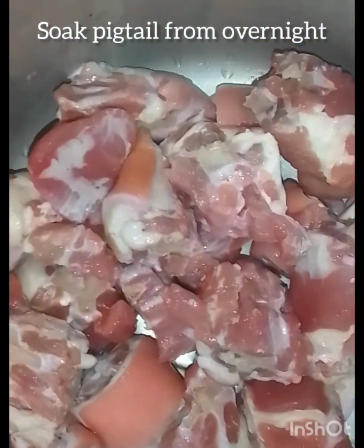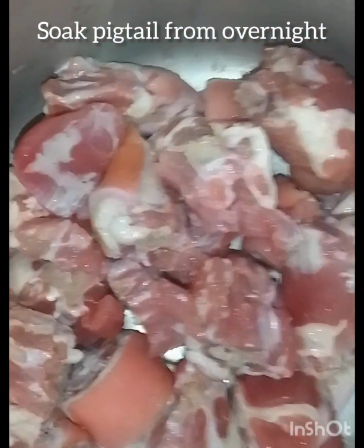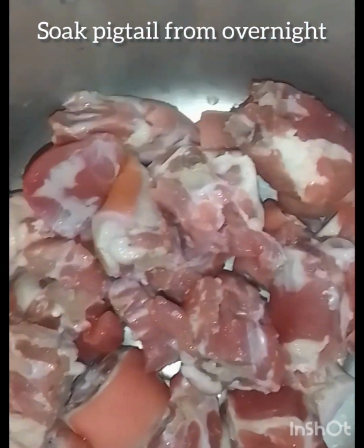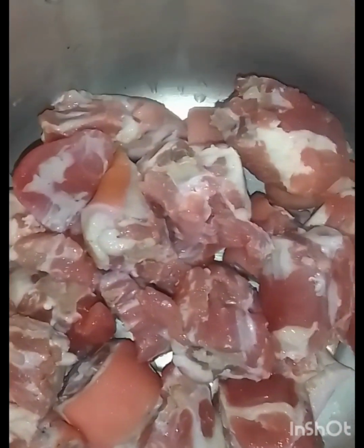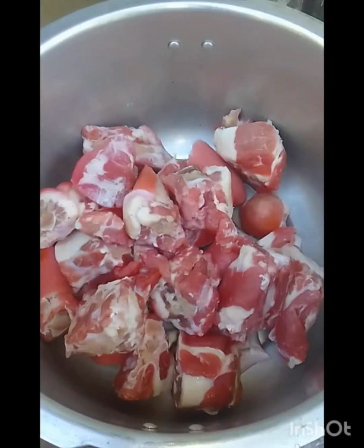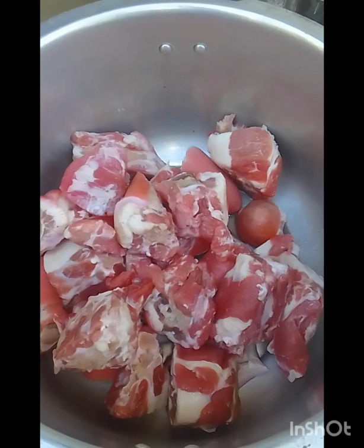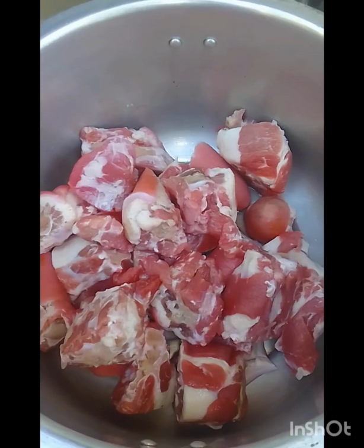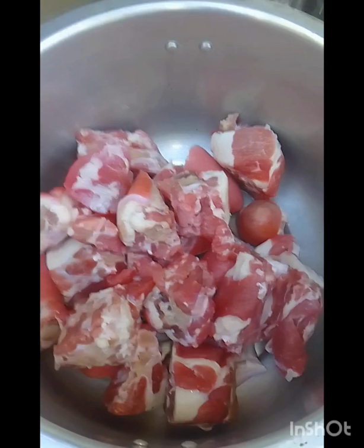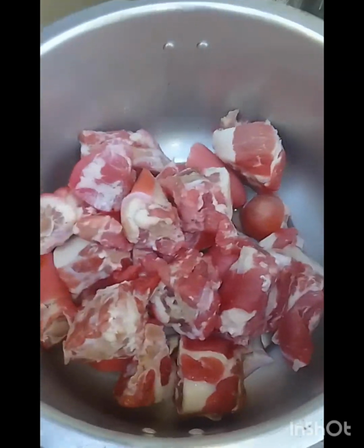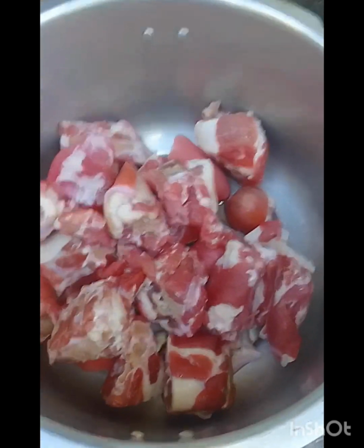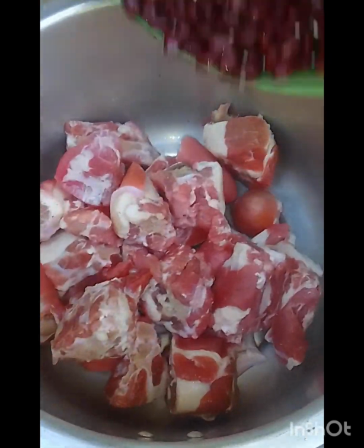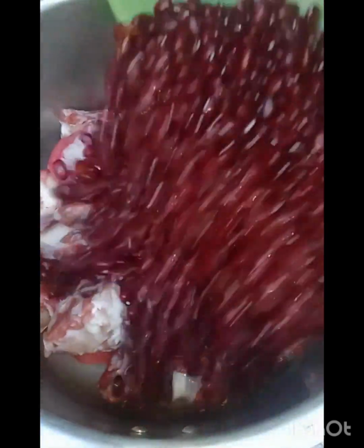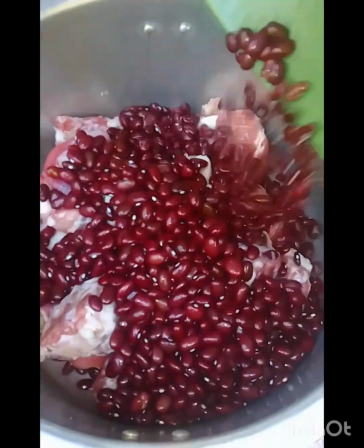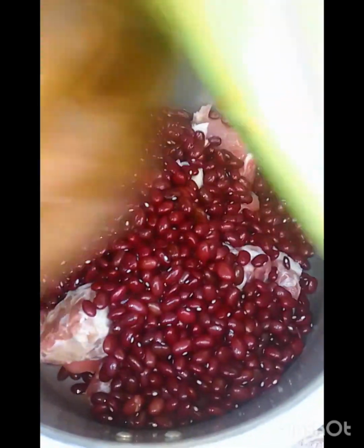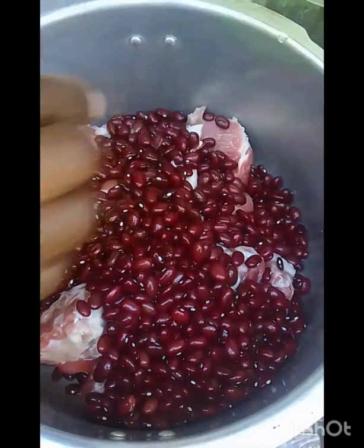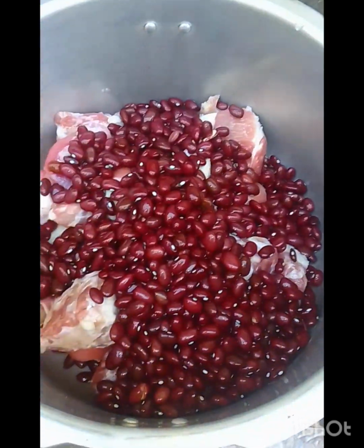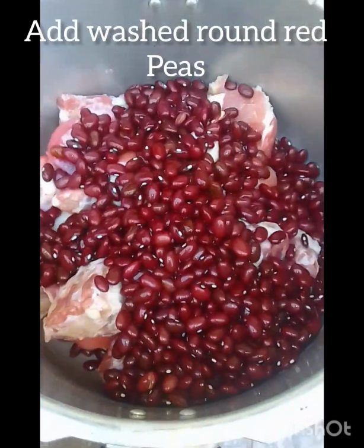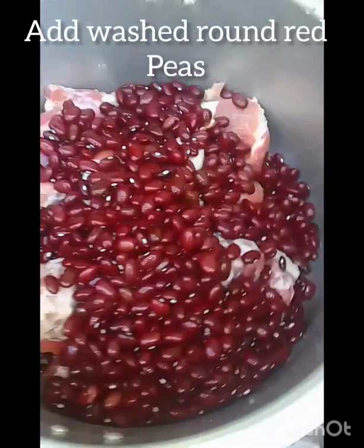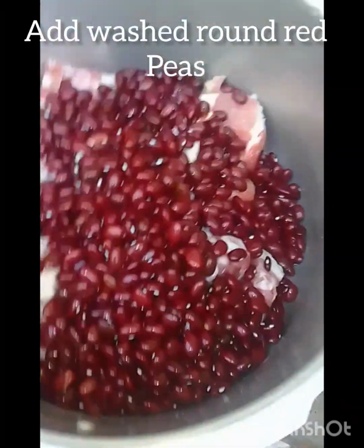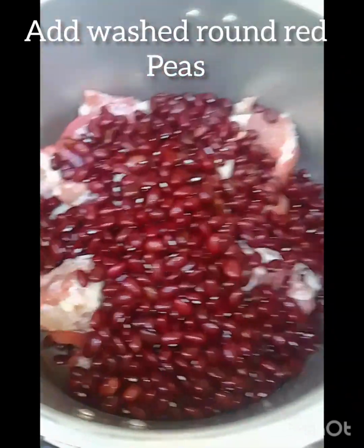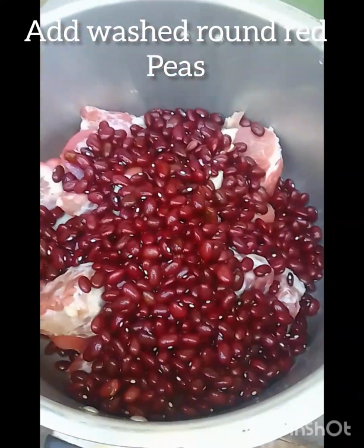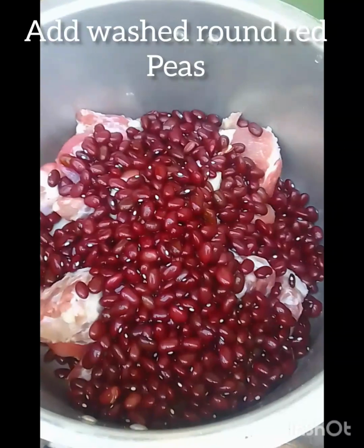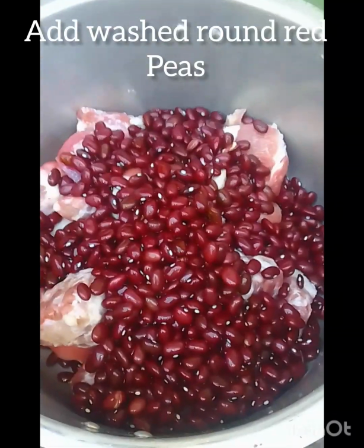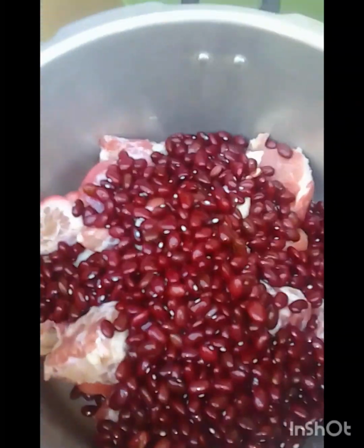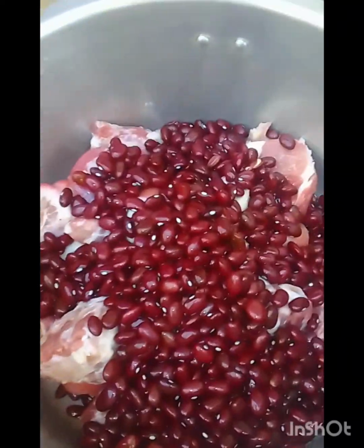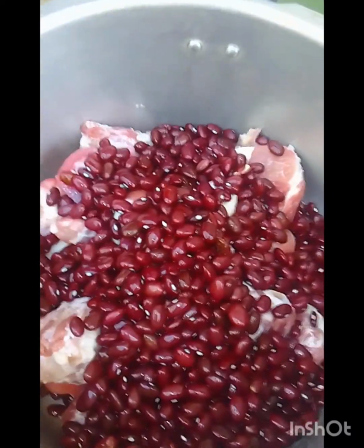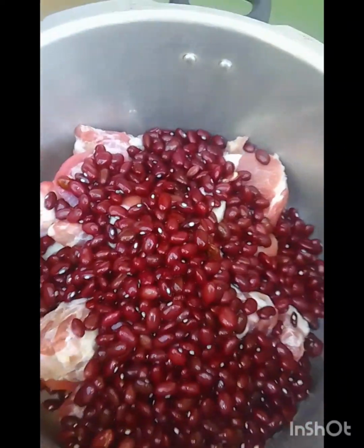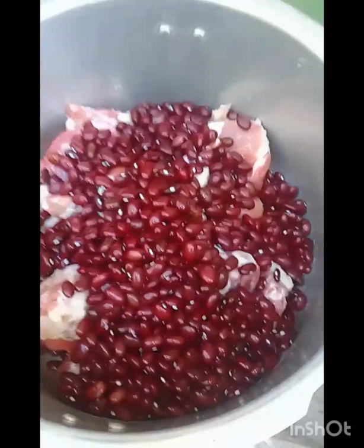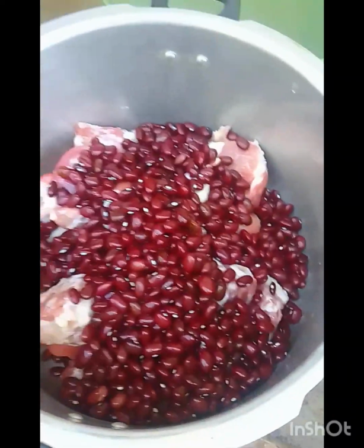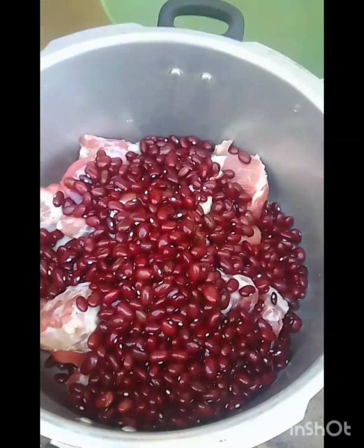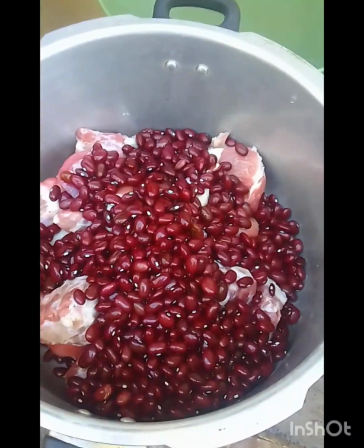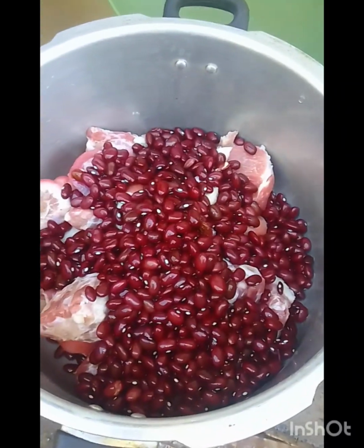I add my pig tail to my pressure cooker and I'm gonna add my peas also. I'm gonna just allow both of them to pressure for a couple minutes and then we shall continue.